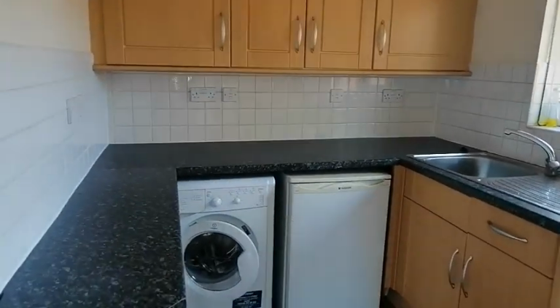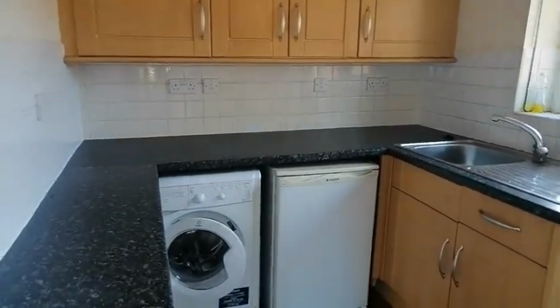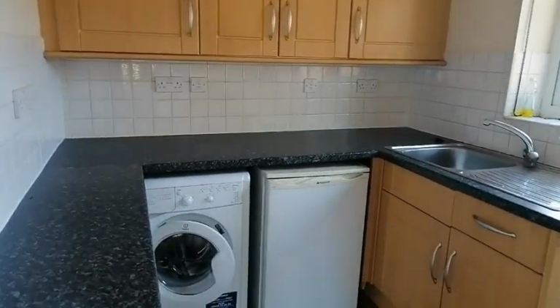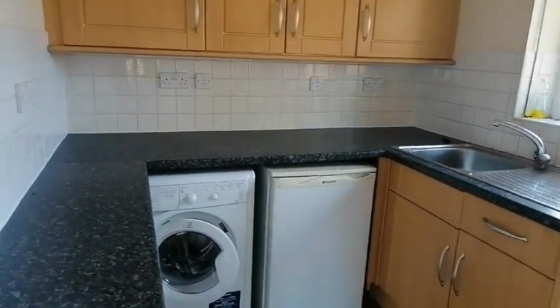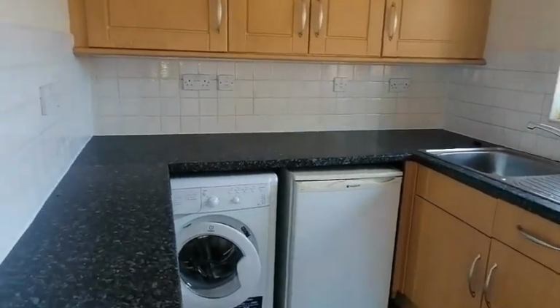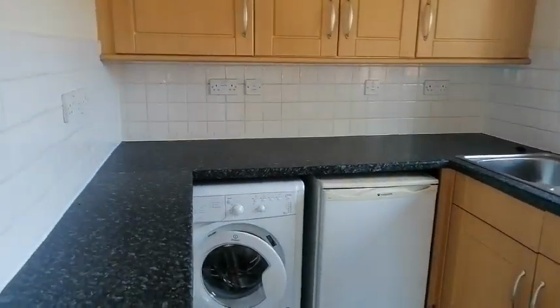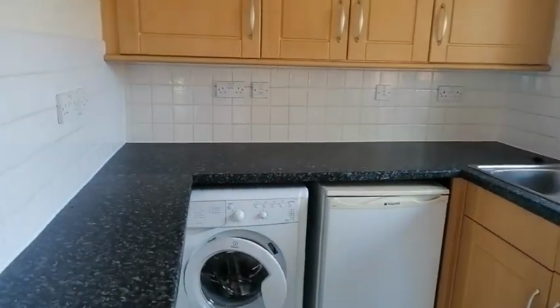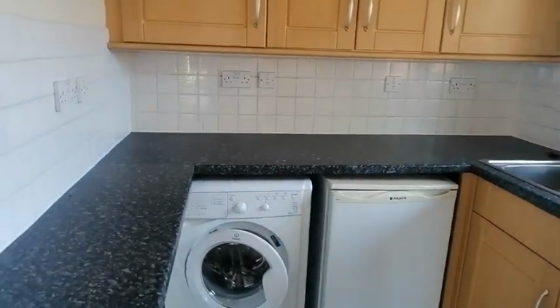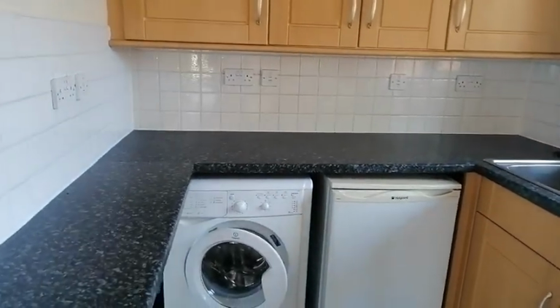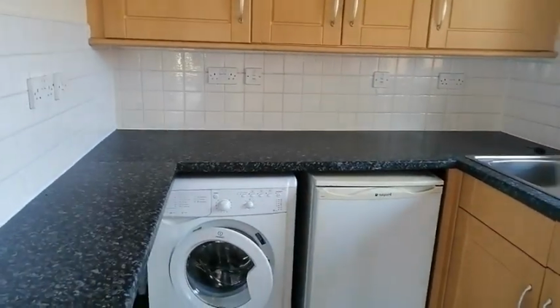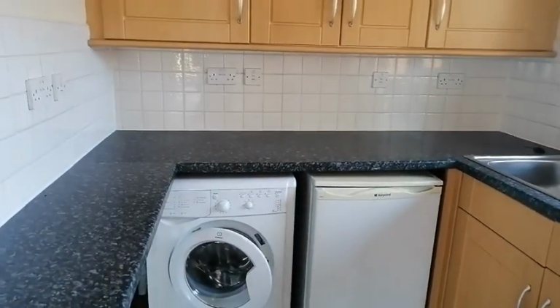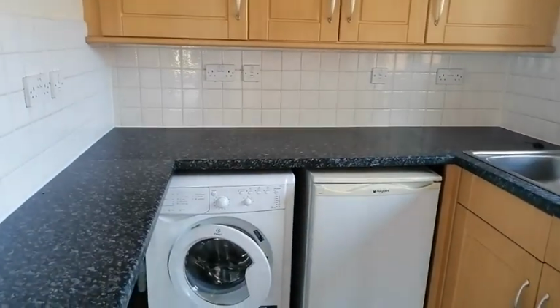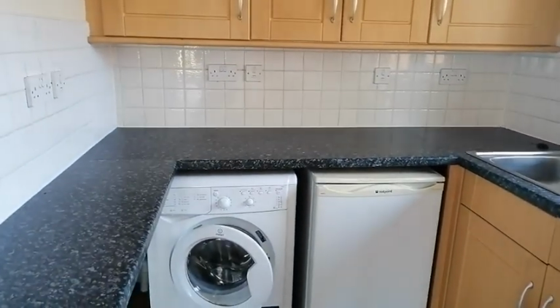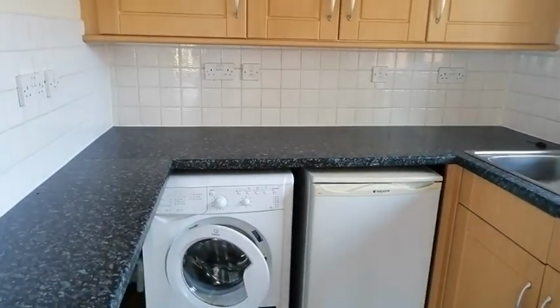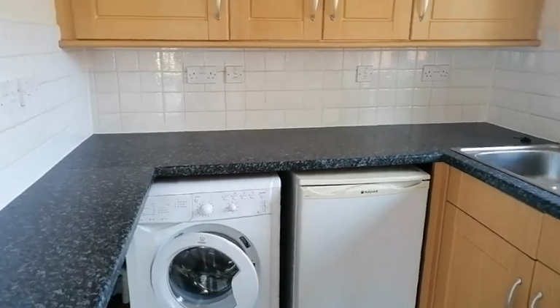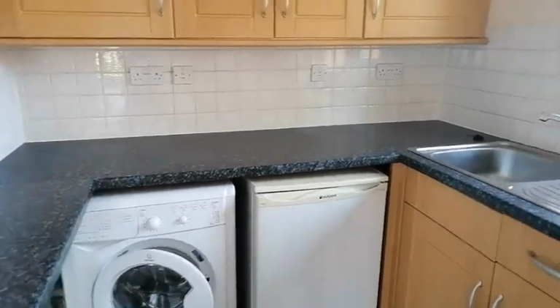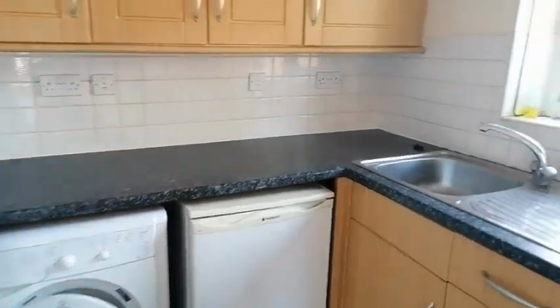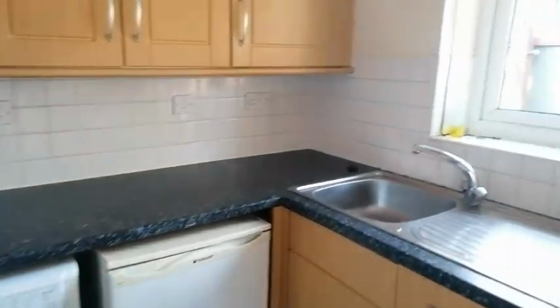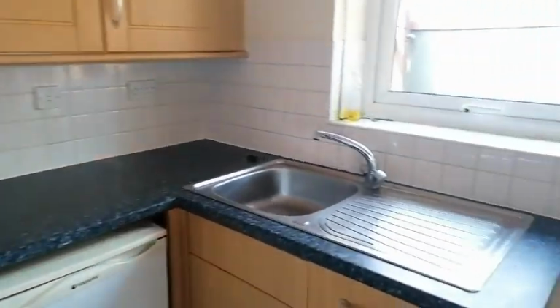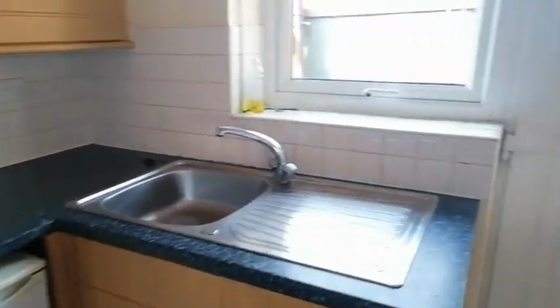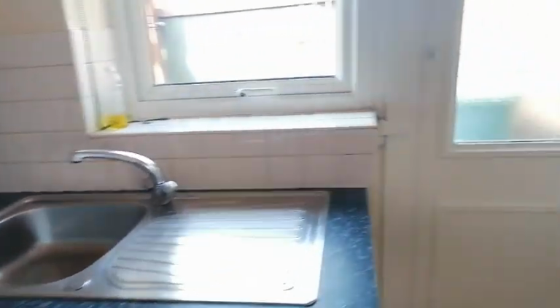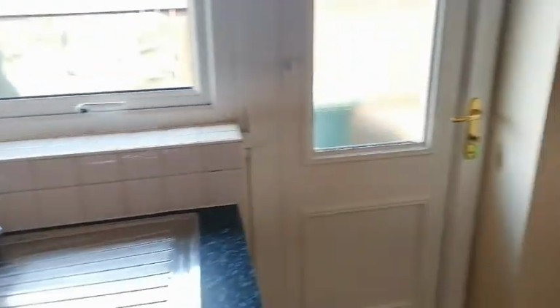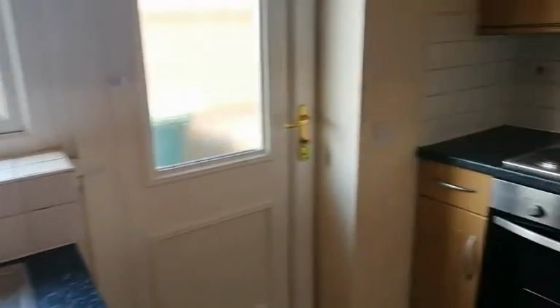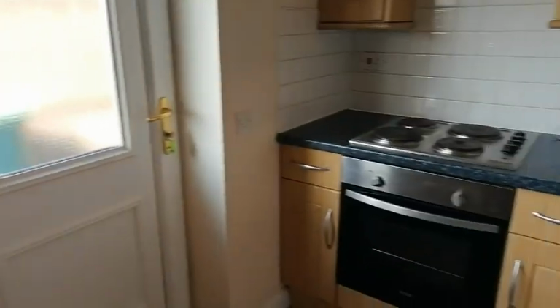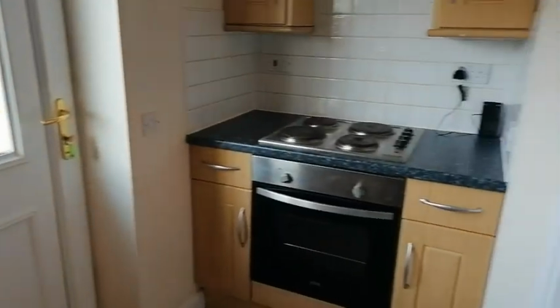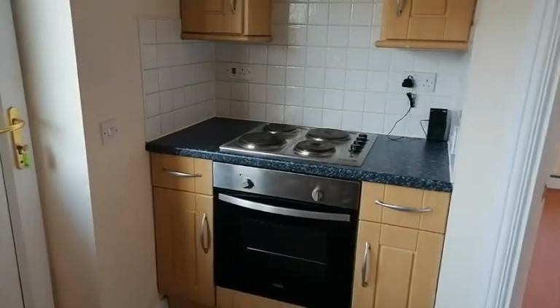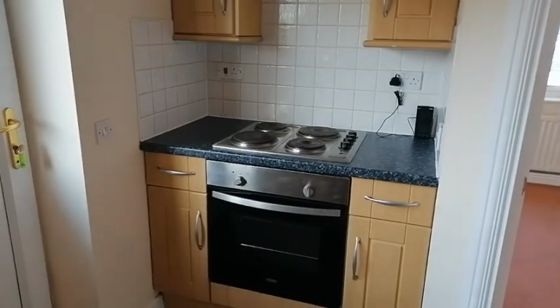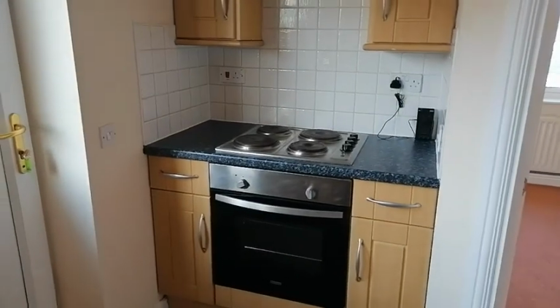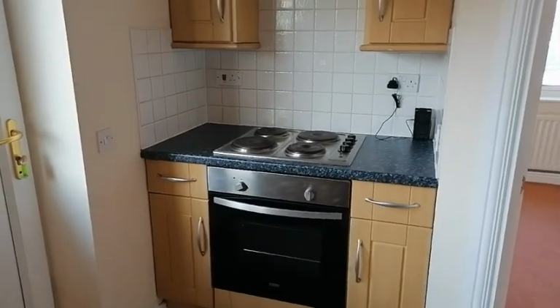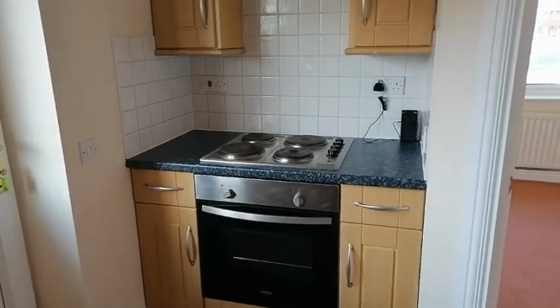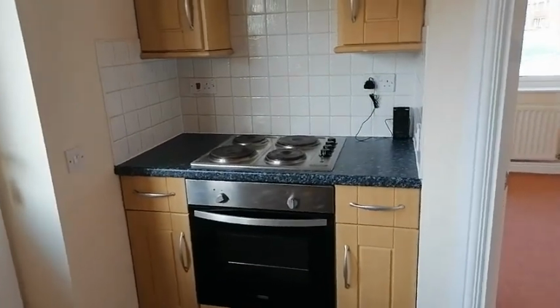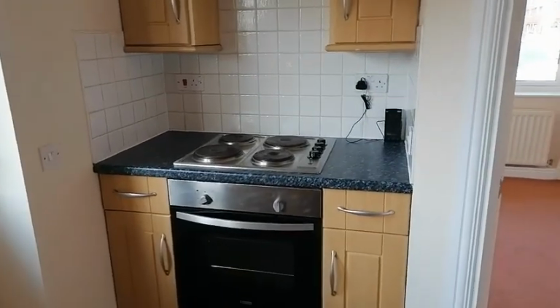It's got a washing machine and an undercounter fridge freezer, as well as an electric oven and hob.